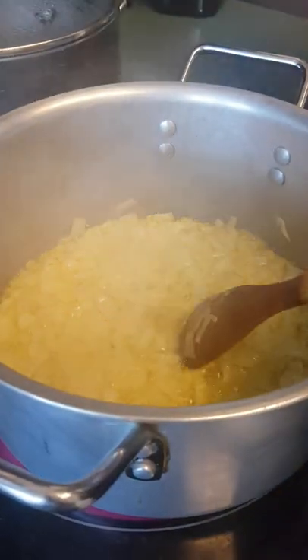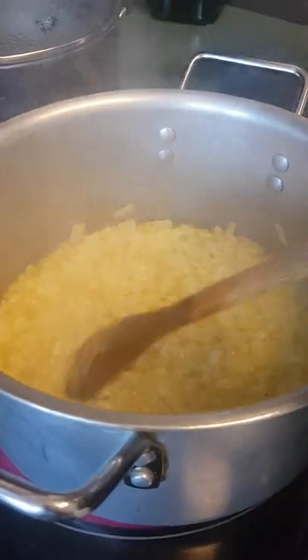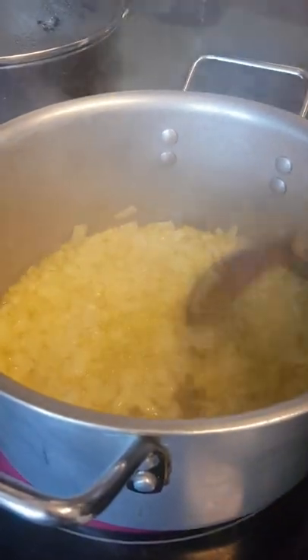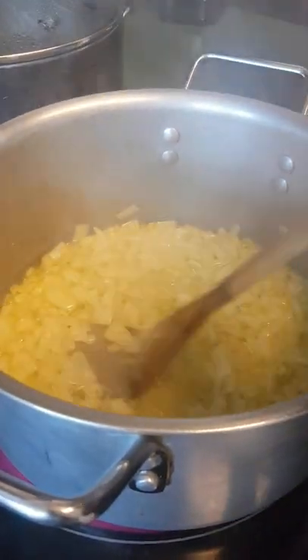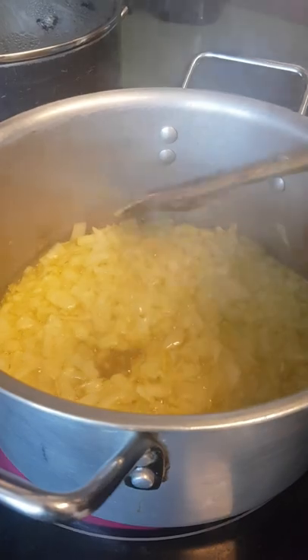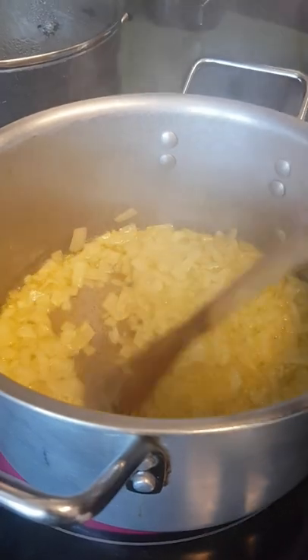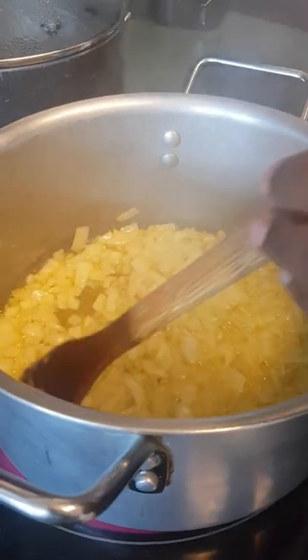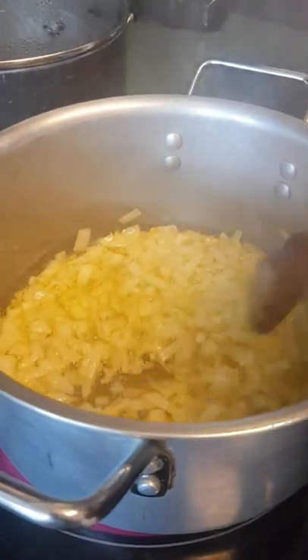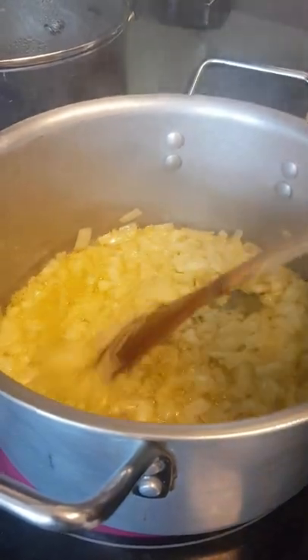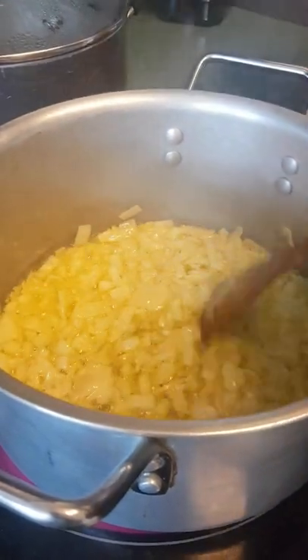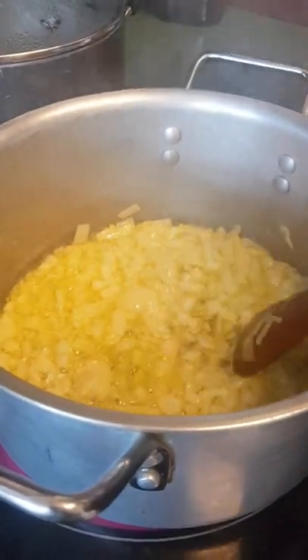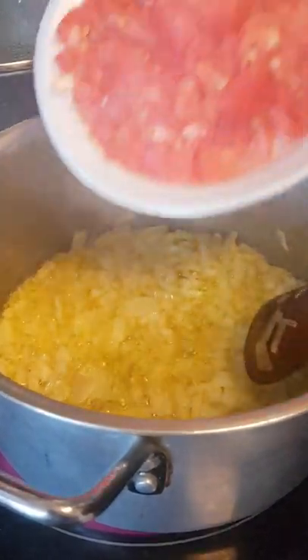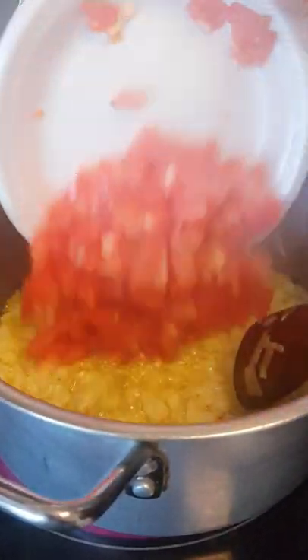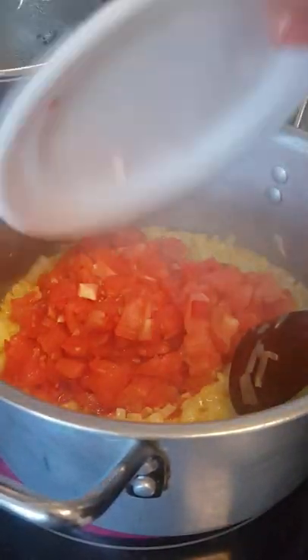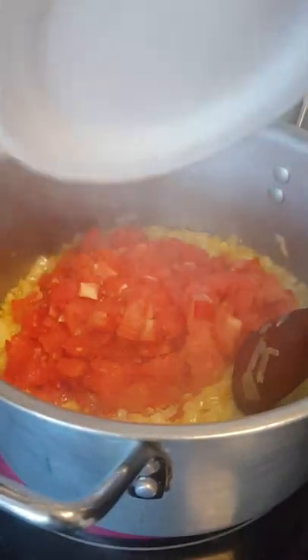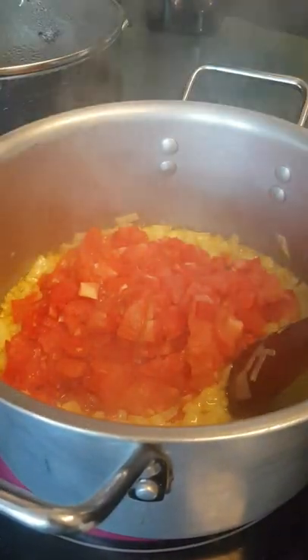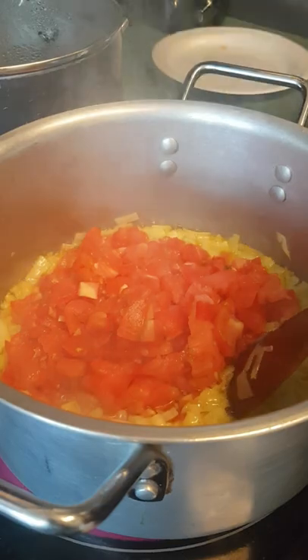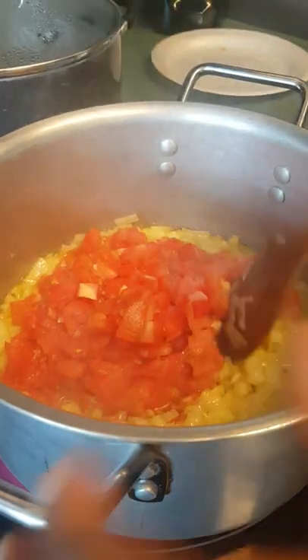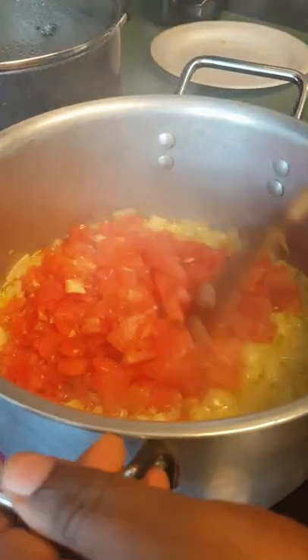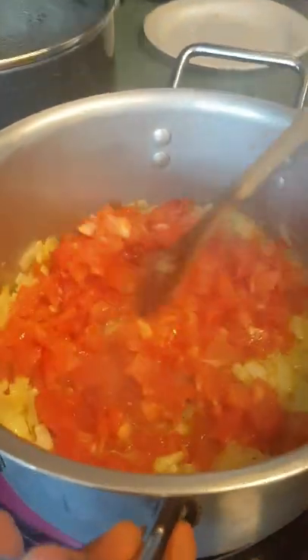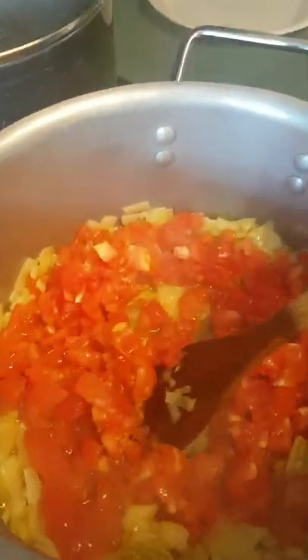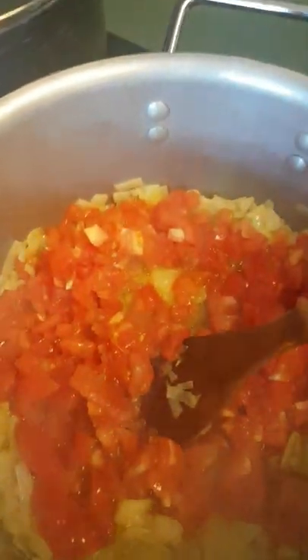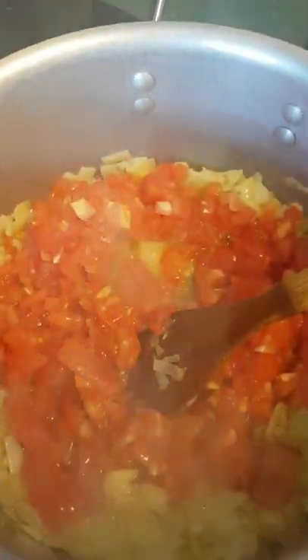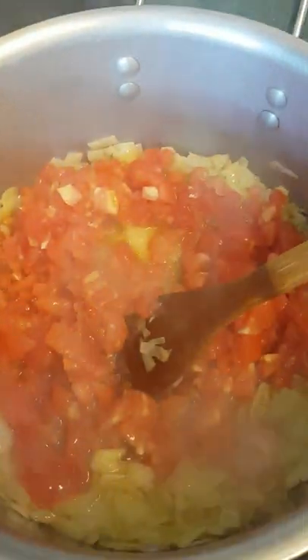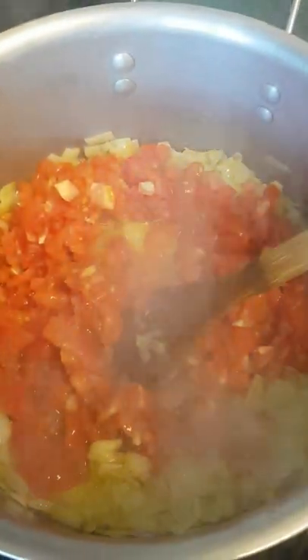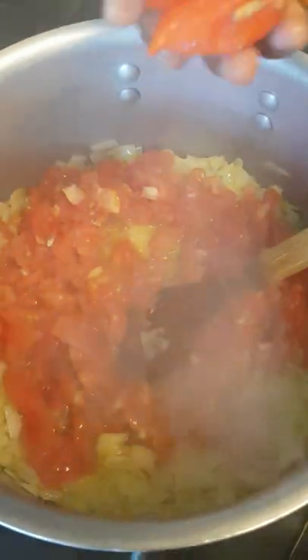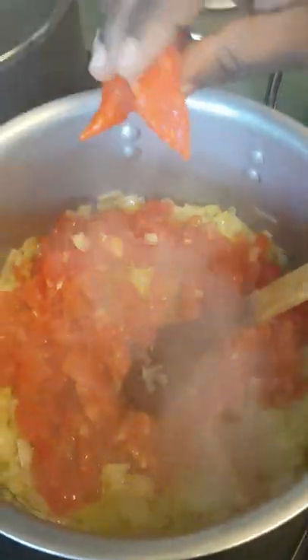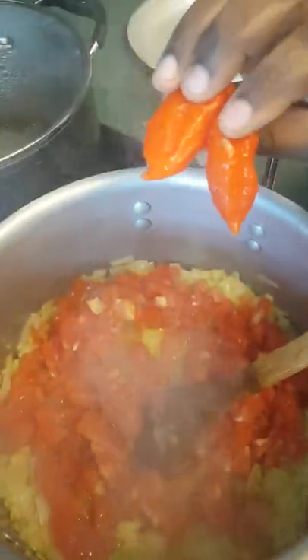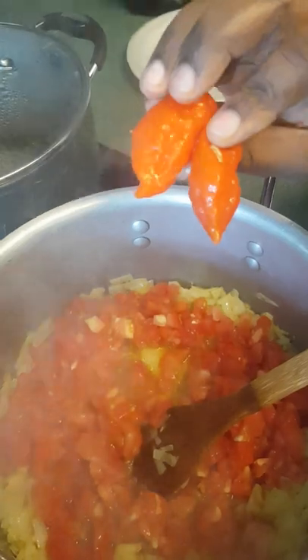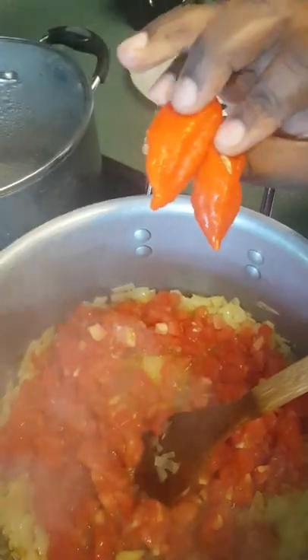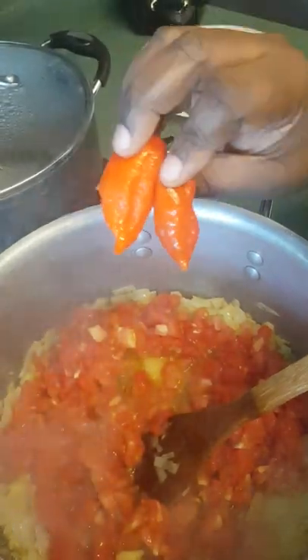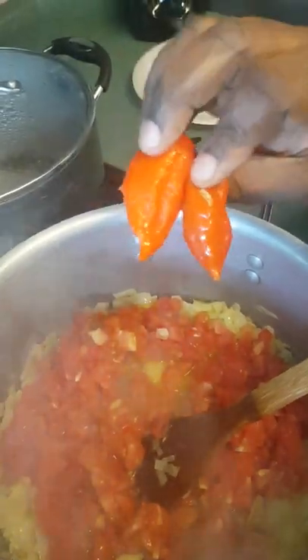Now that the onion is ready for the vegetable — I don't fry the onion too much — I'm going to add my tomato. And like I always say, I like to eat hot food, so I'm adding the red pepper.